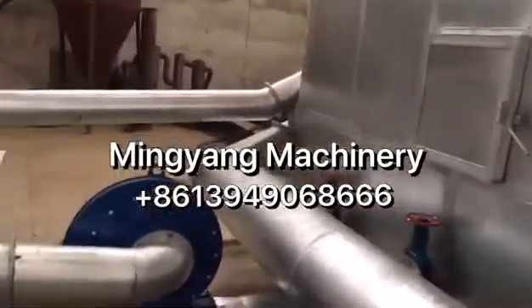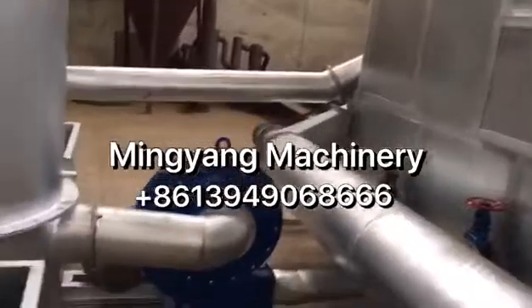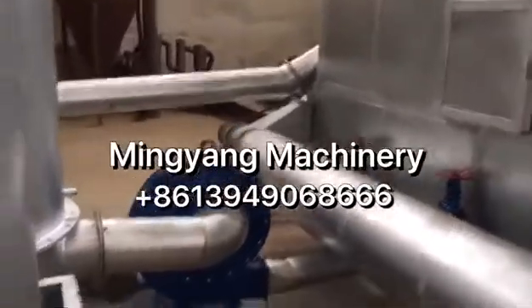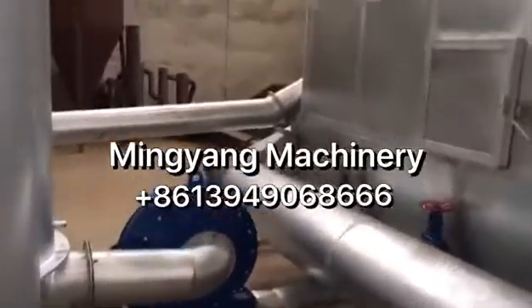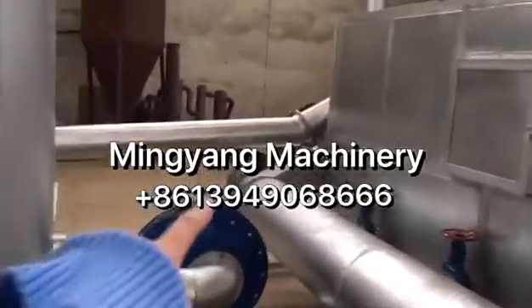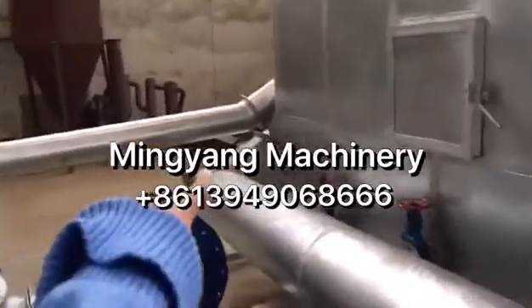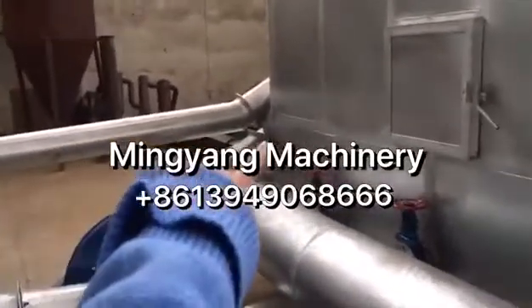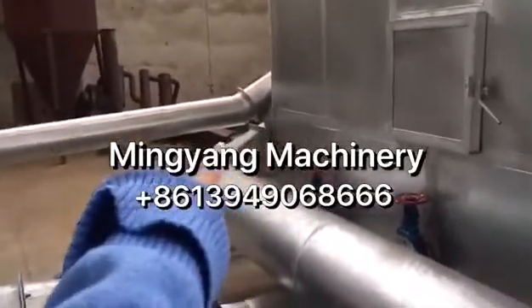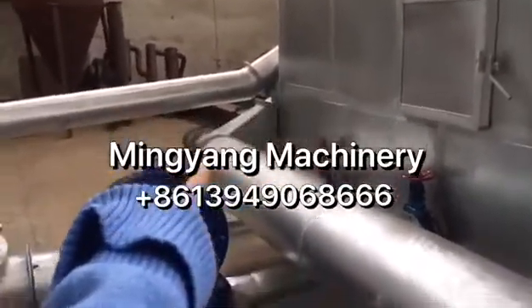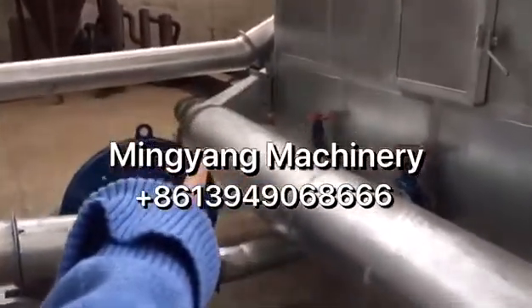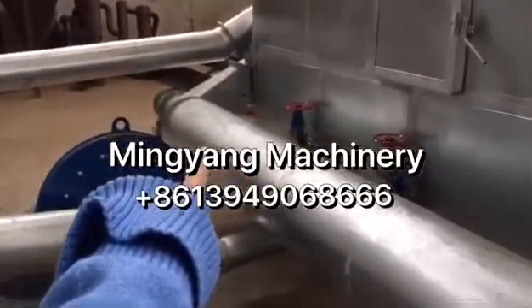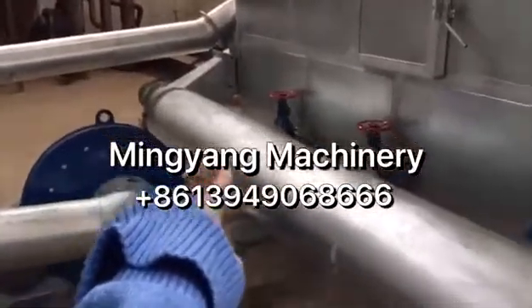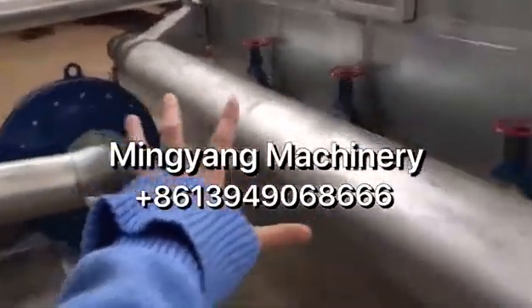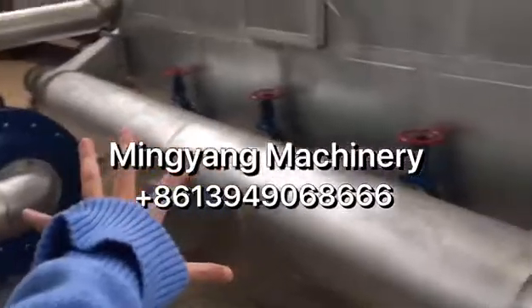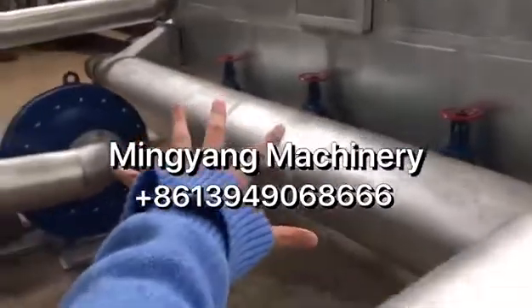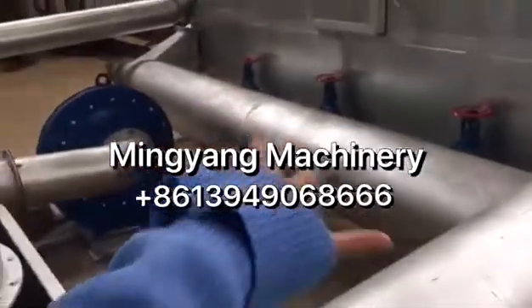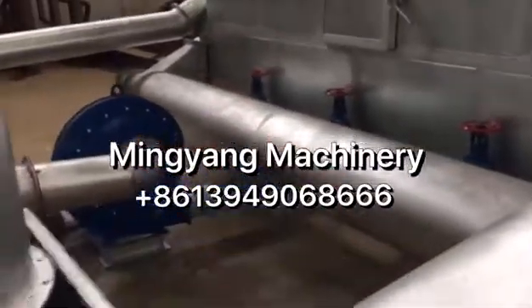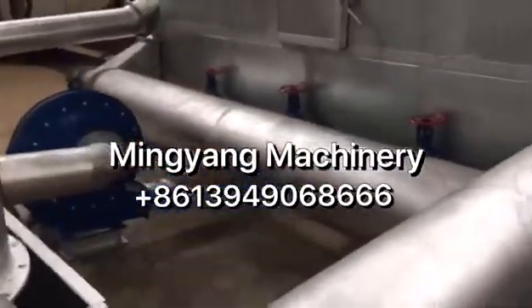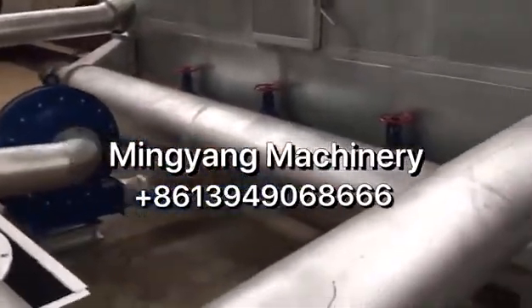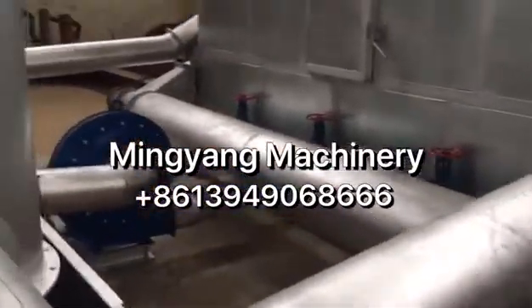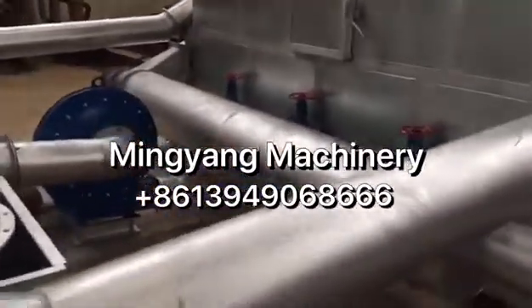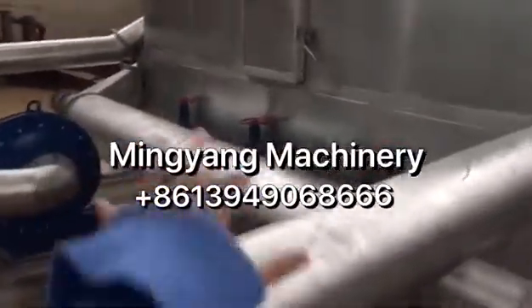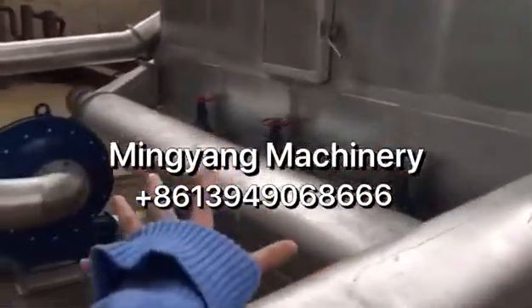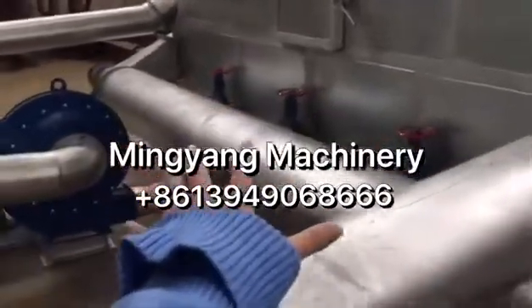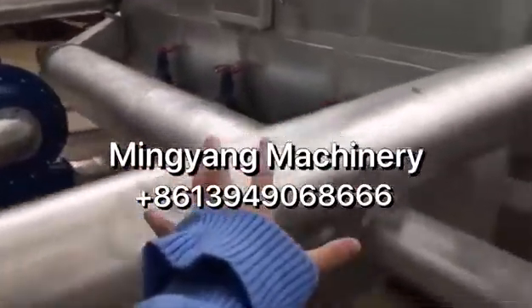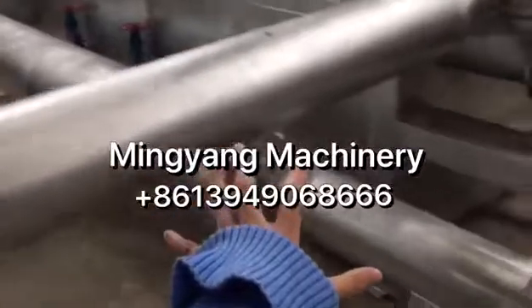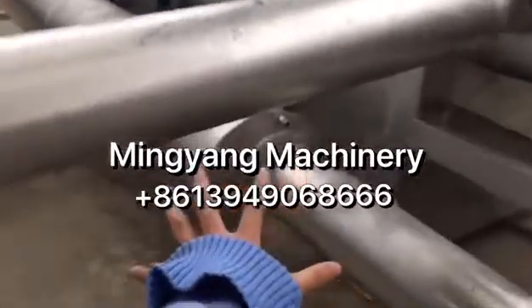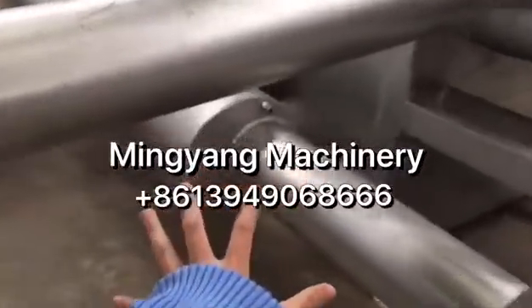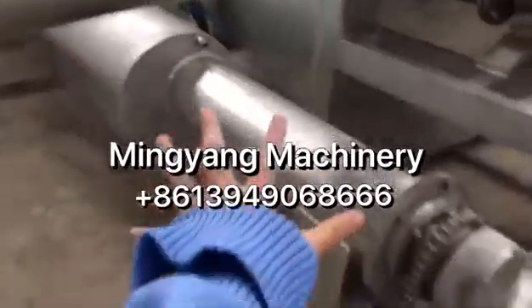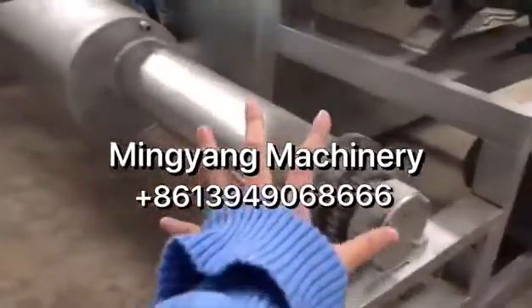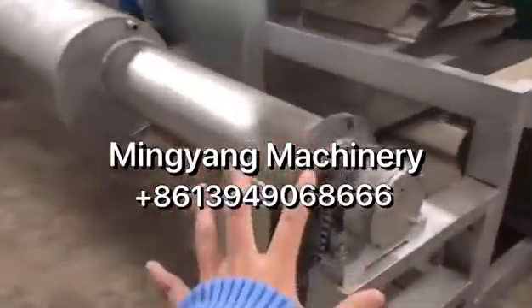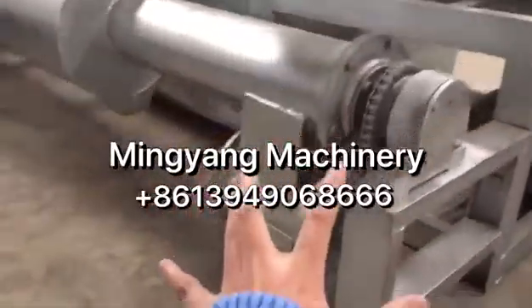After carbonized, it discharges from here. This tube is with cooling. After cooling, then it discharges from here.